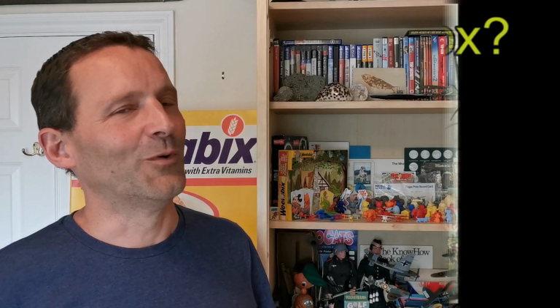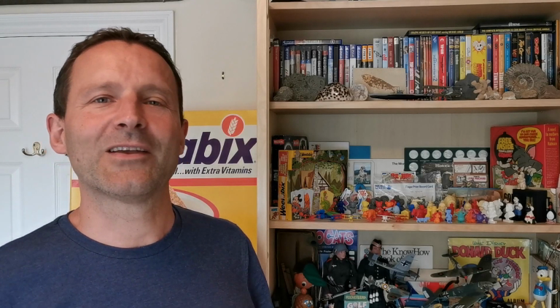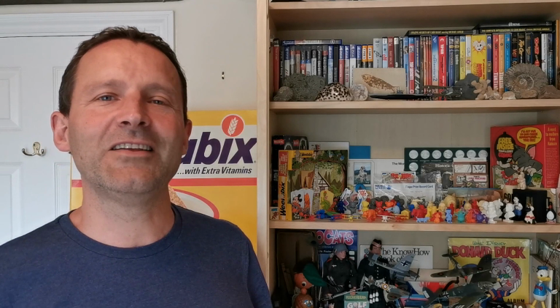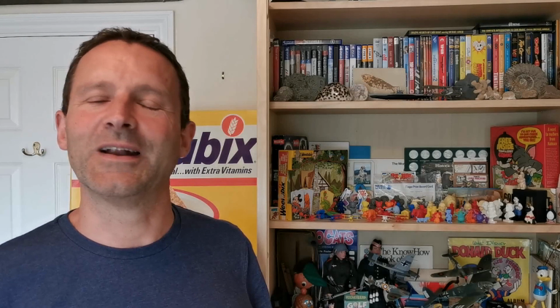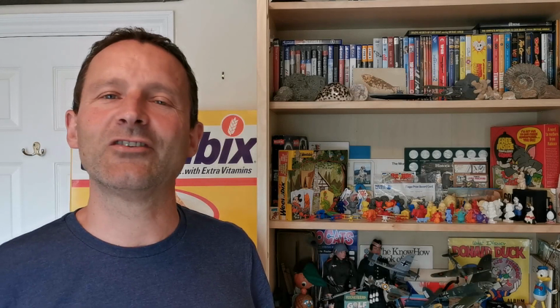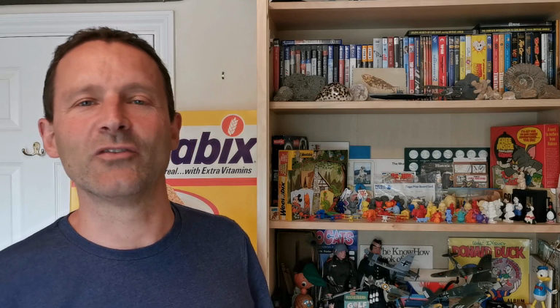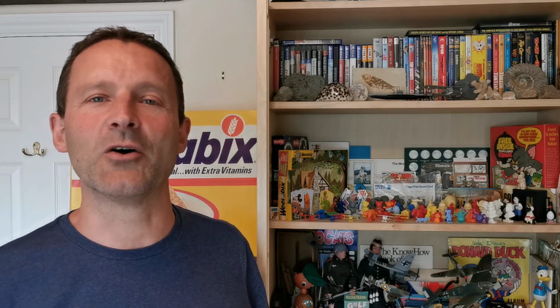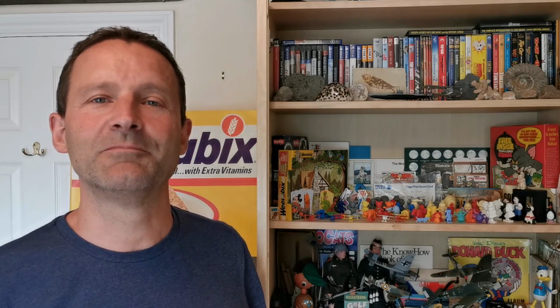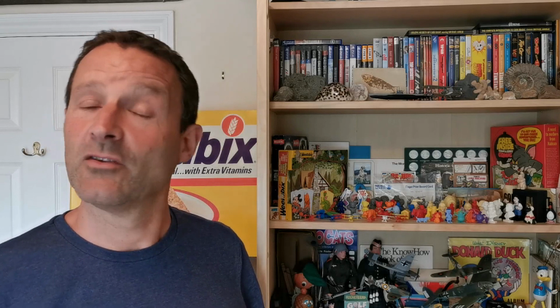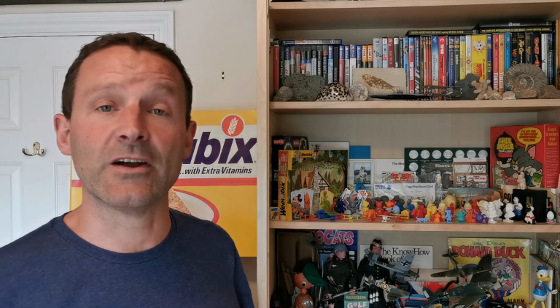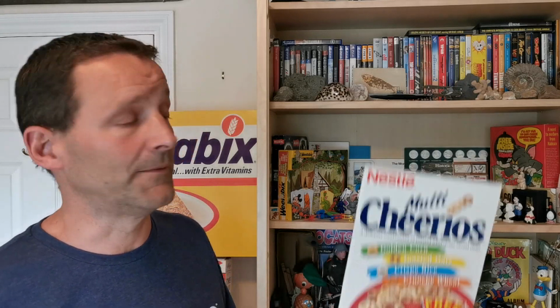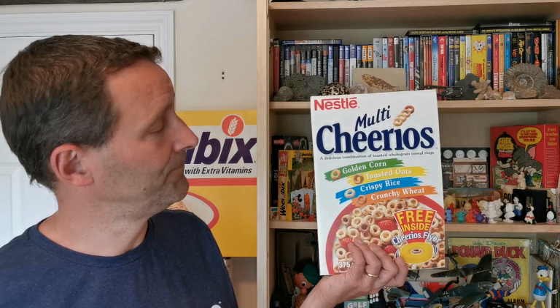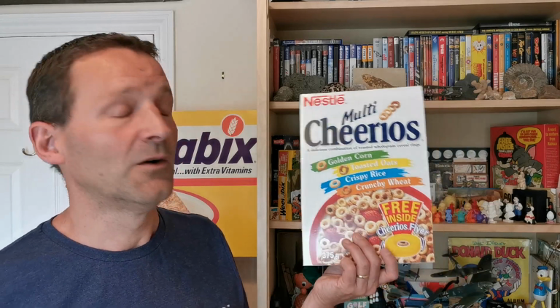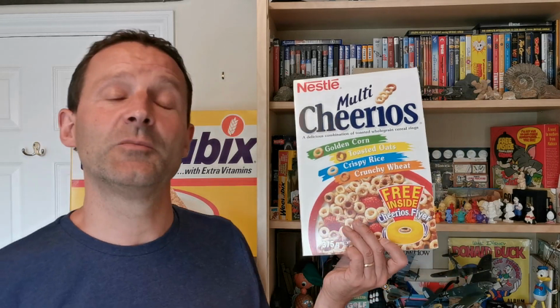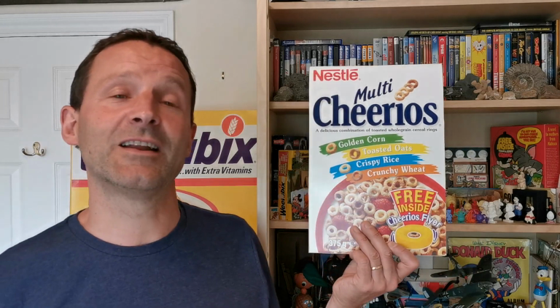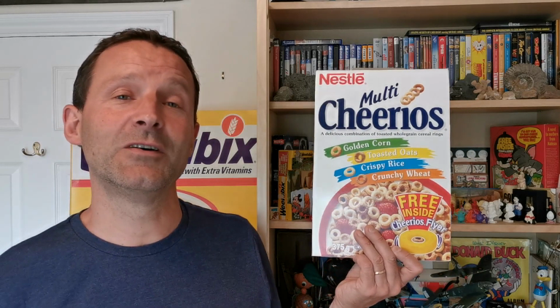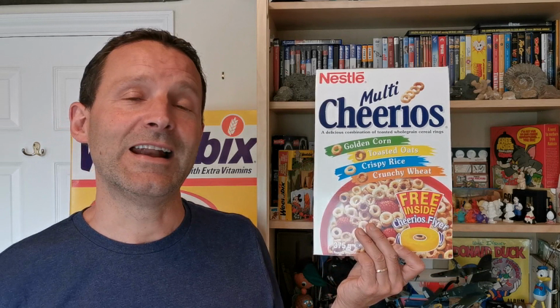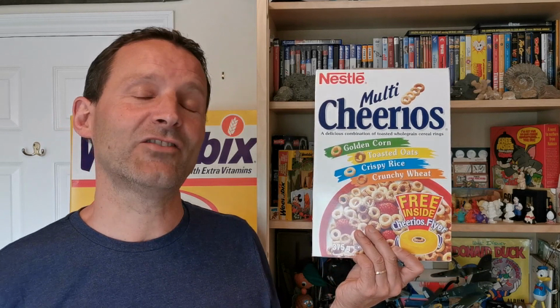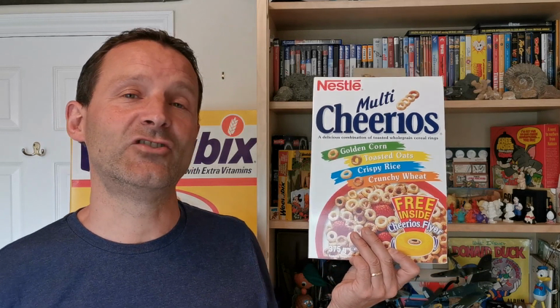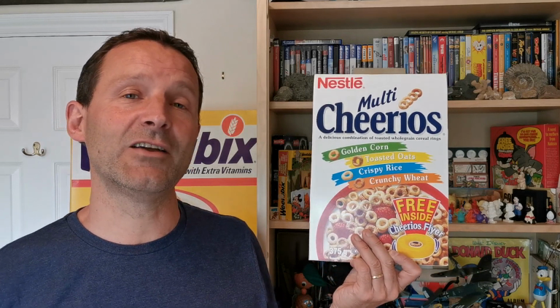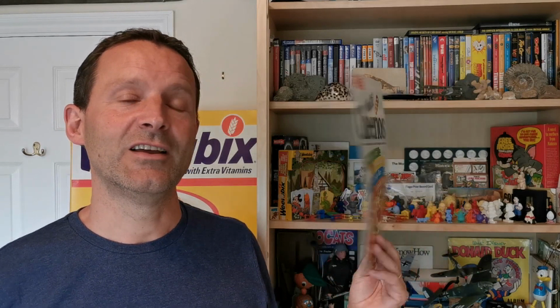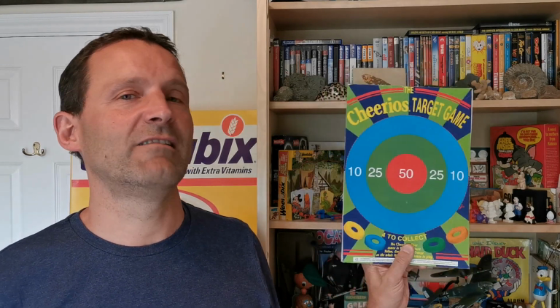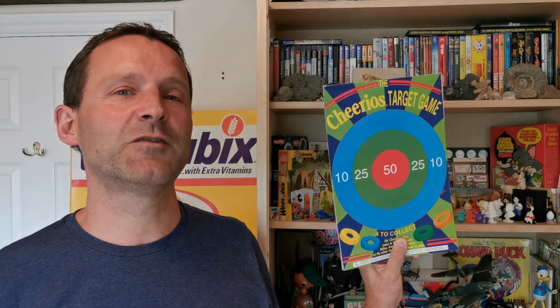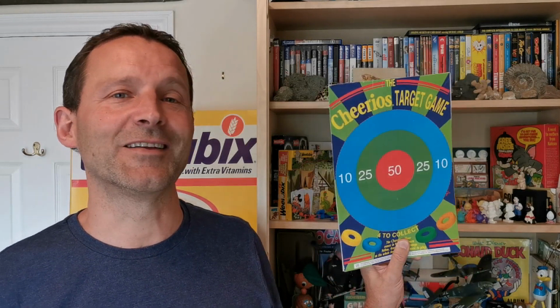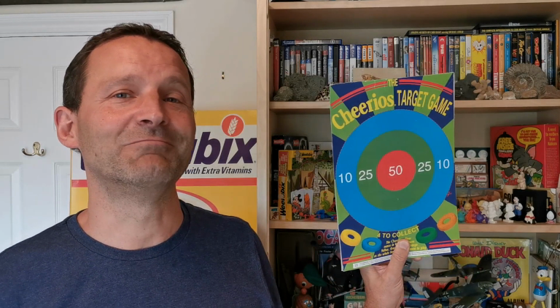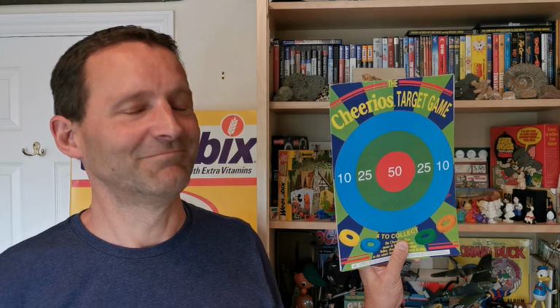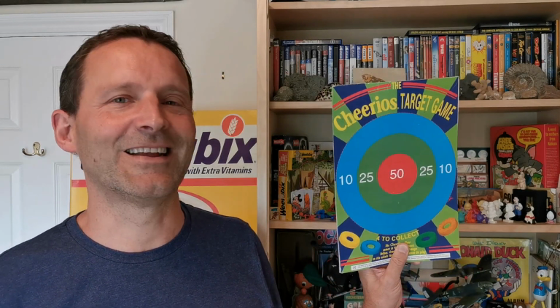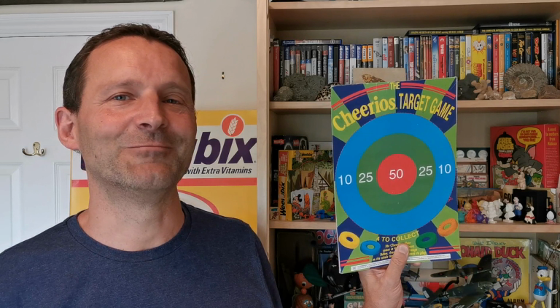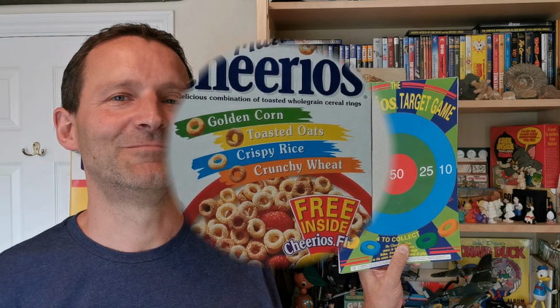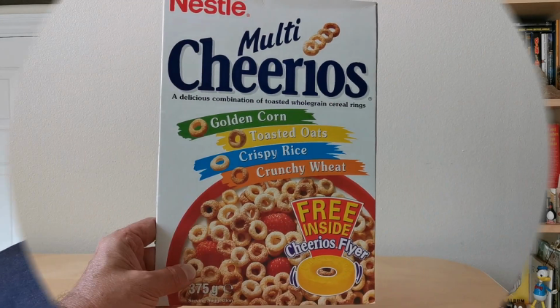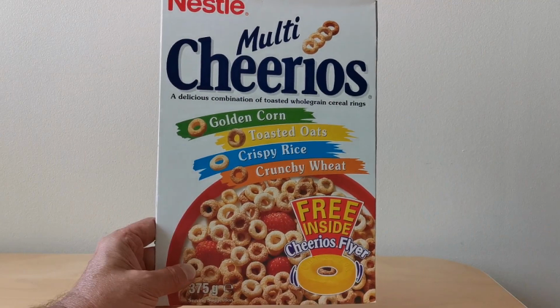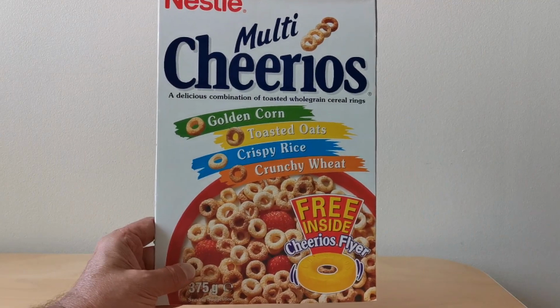Welcome back cereal eaters to another edition of 'What's in the Box'. This time it's from 1994 — Nestle Cheerios Cheerio Flyers. Let's take a look.